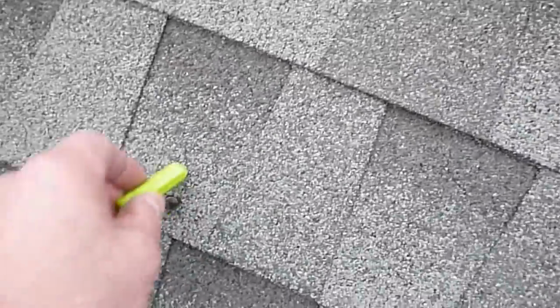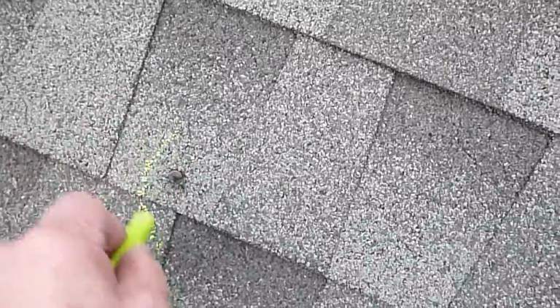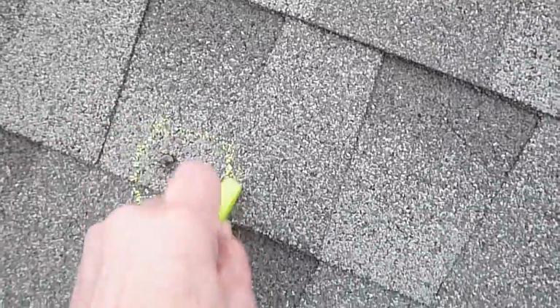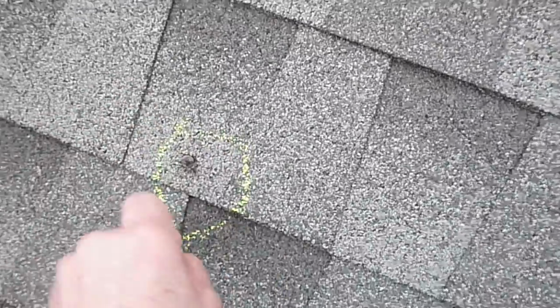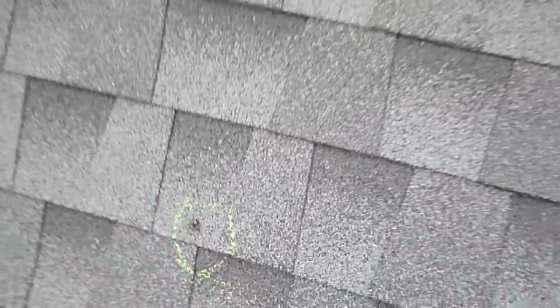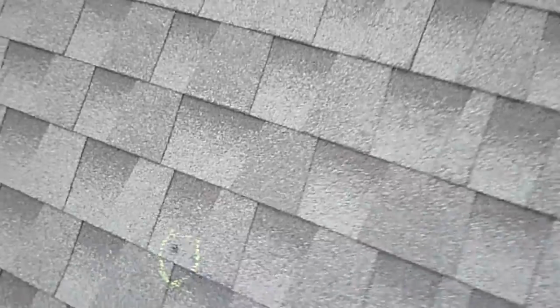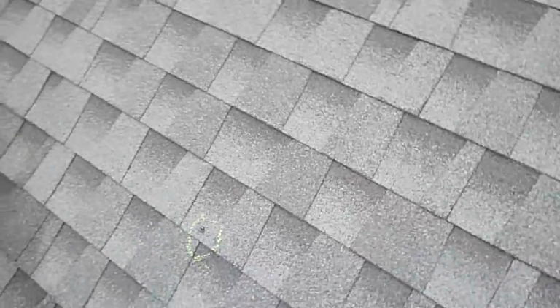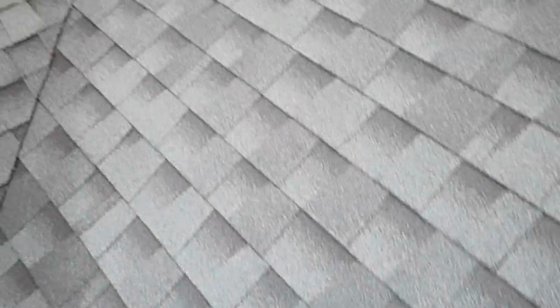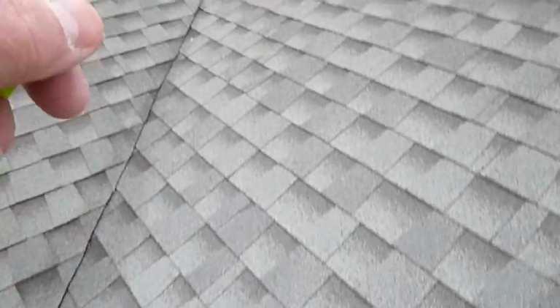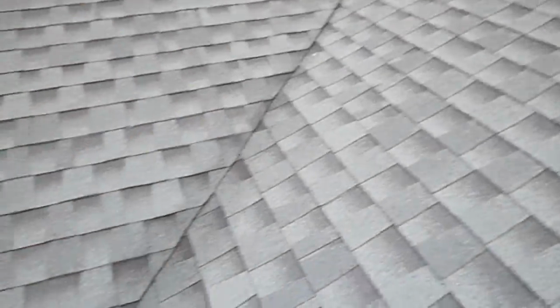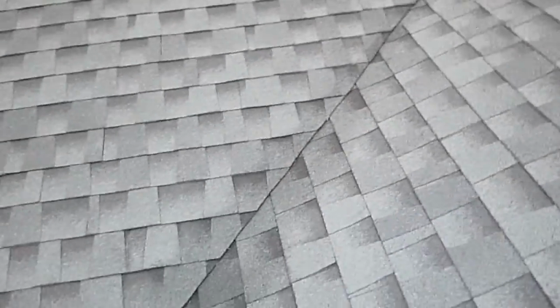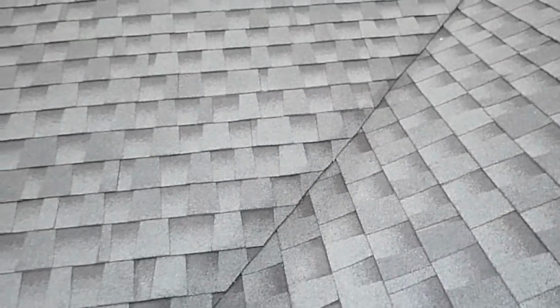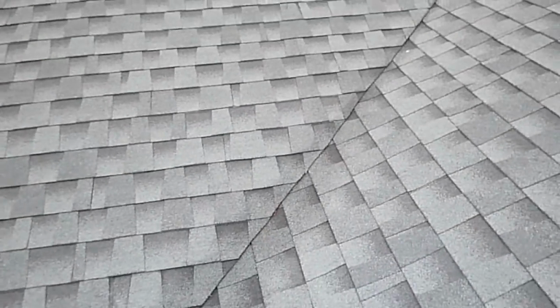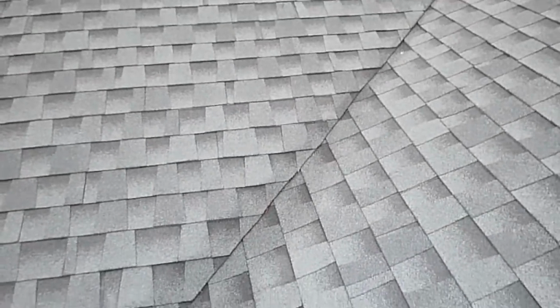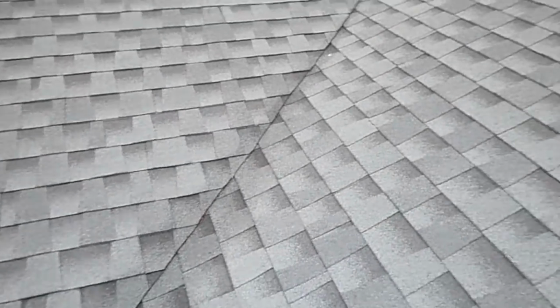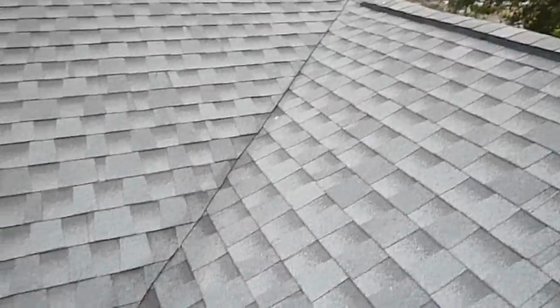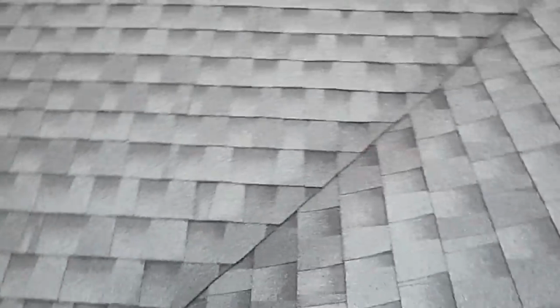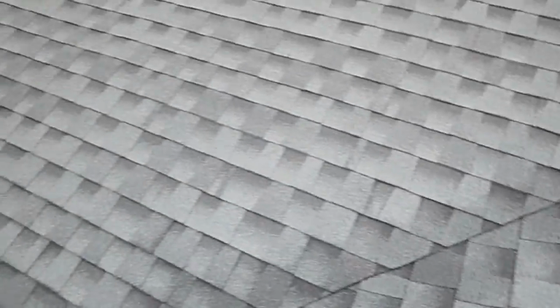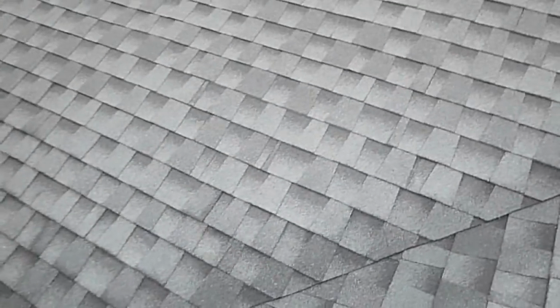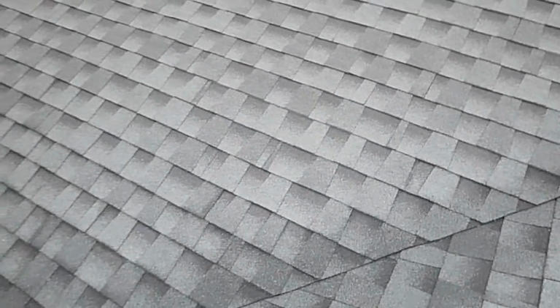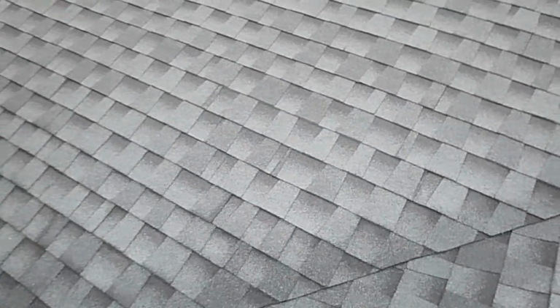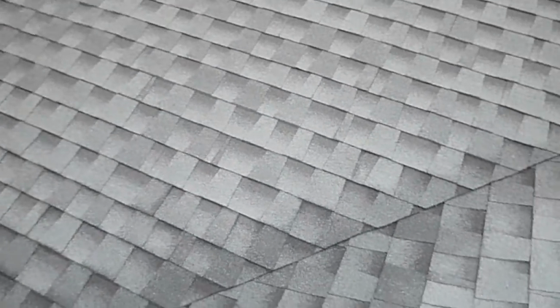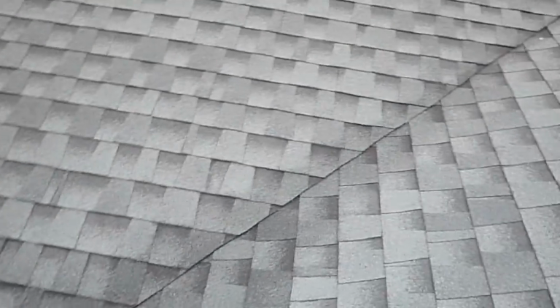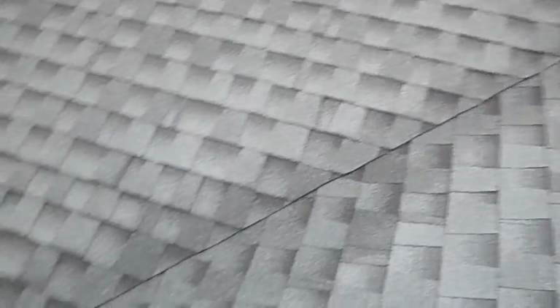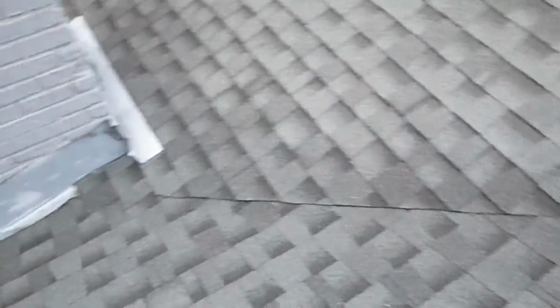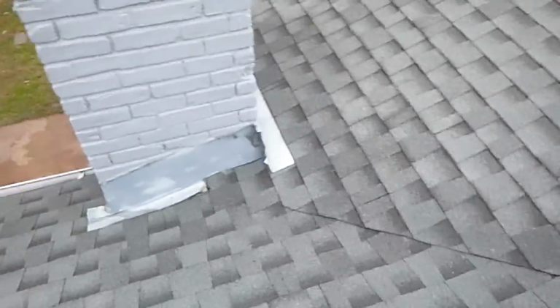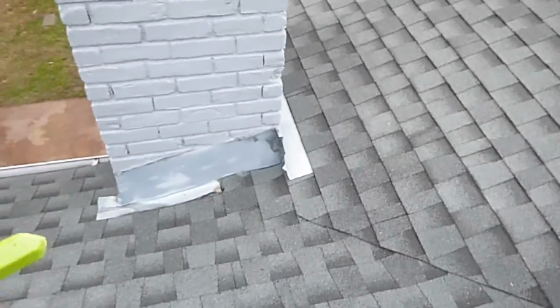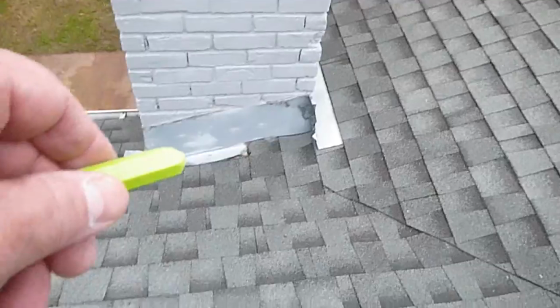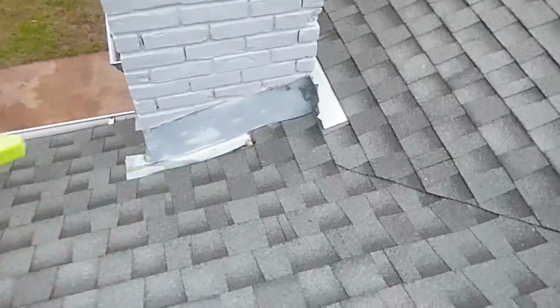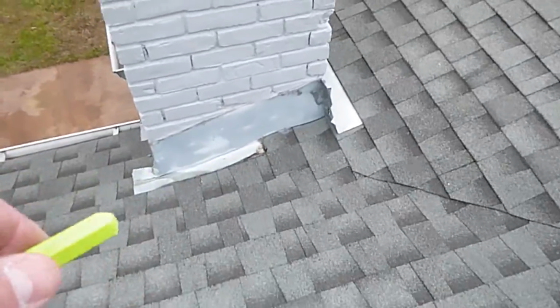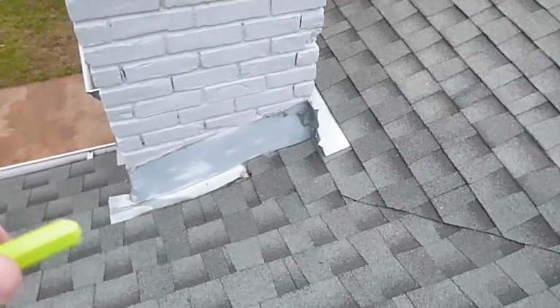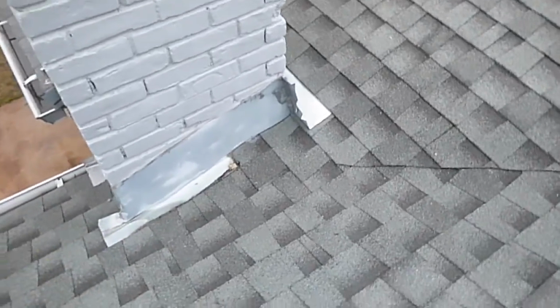Exposed nail head right there in this valley — the northwest valley over the garage, or actually over the living room. See the way this is all designed here? The water just crashes into this.